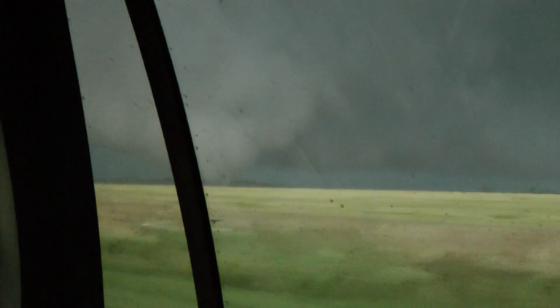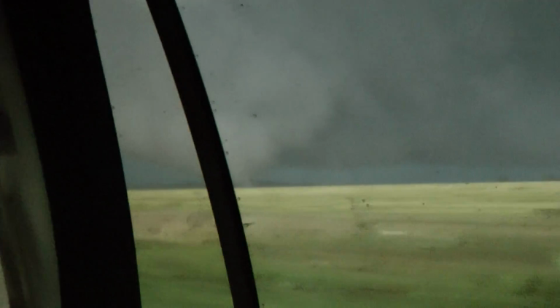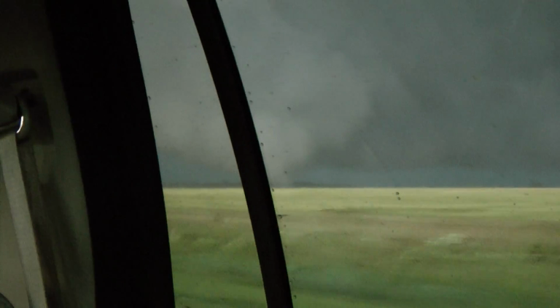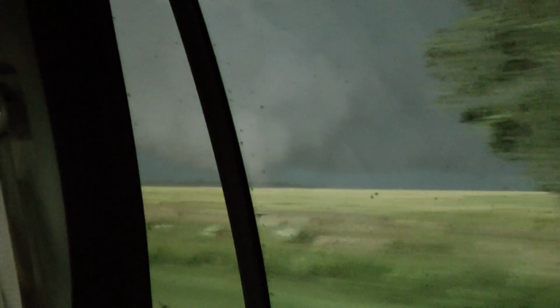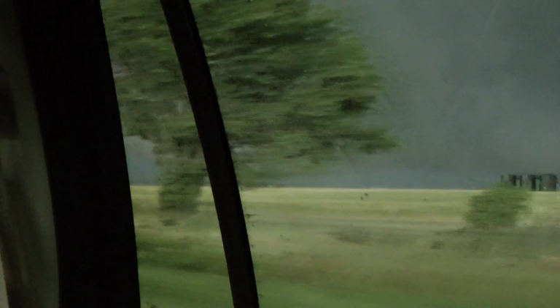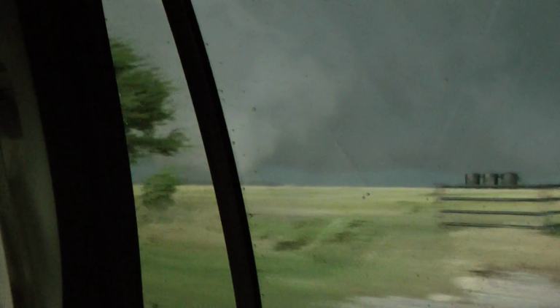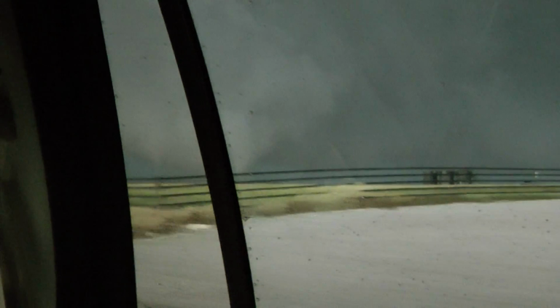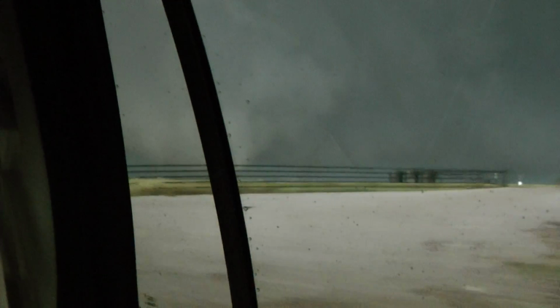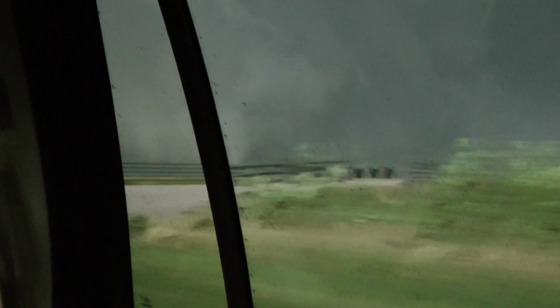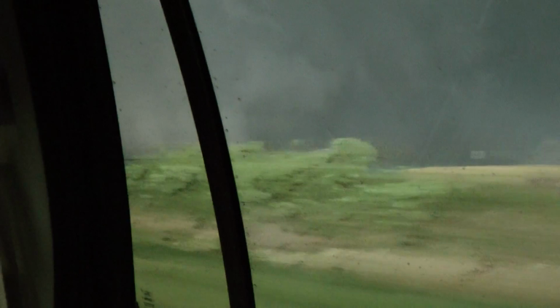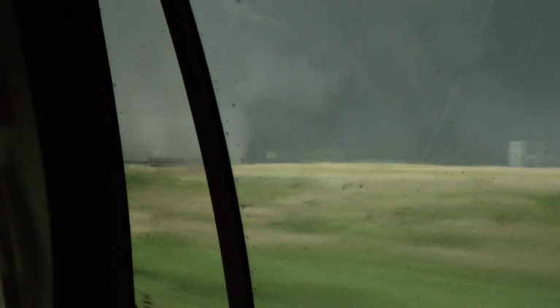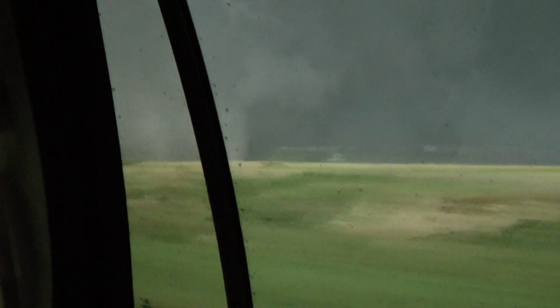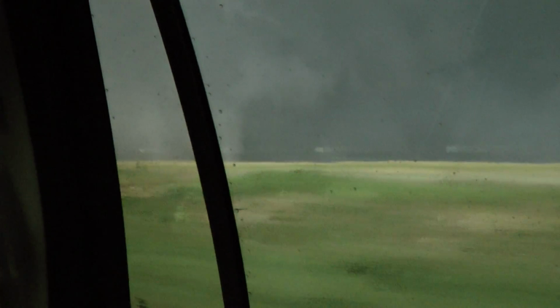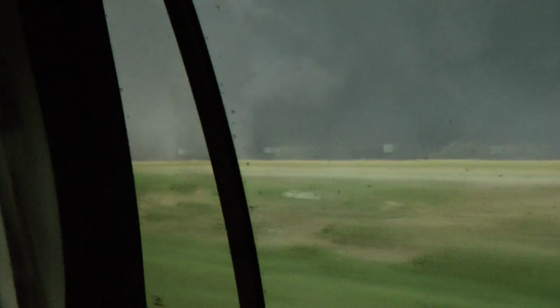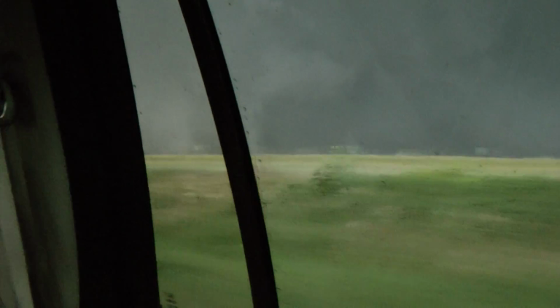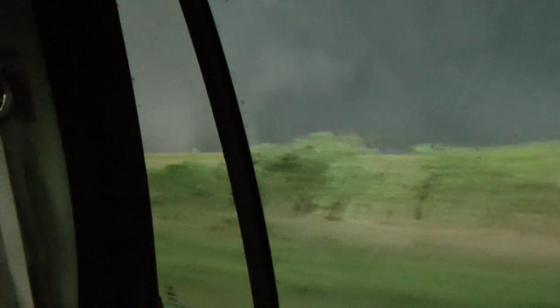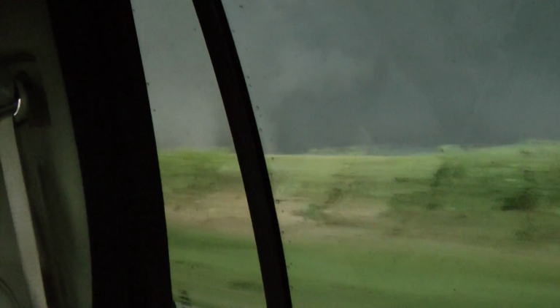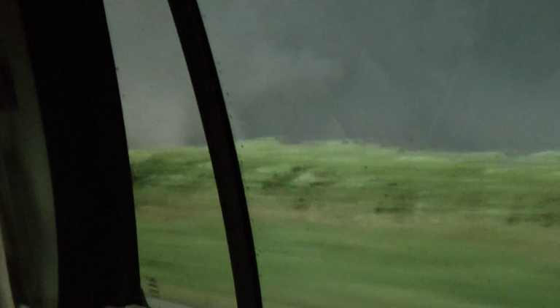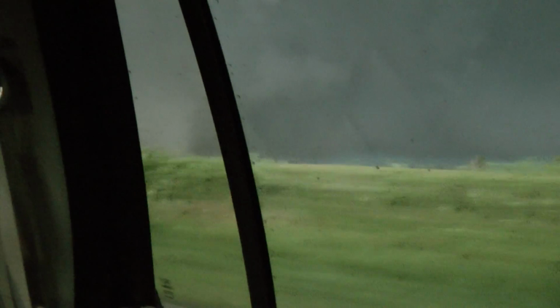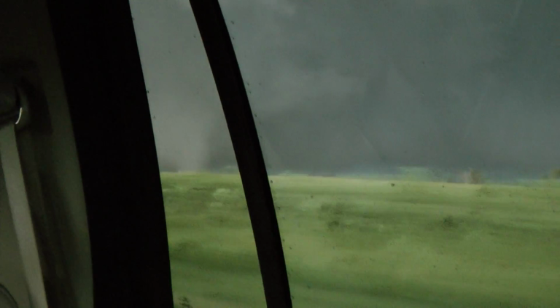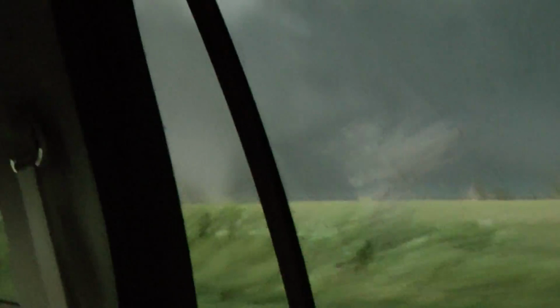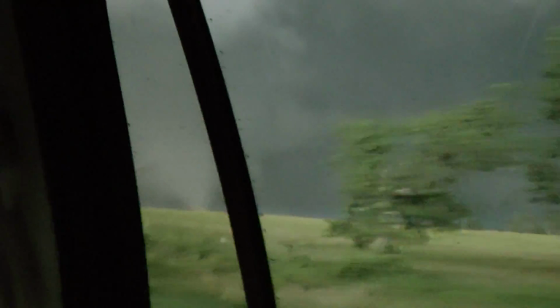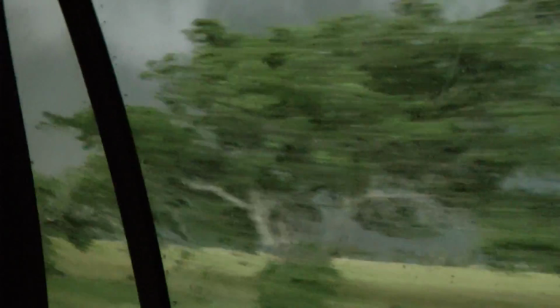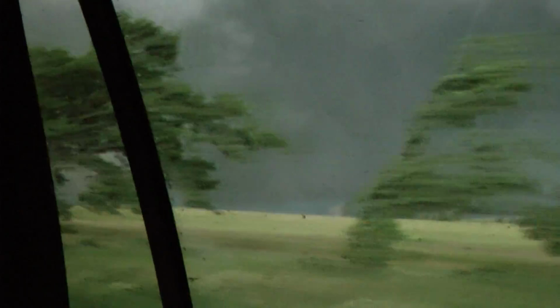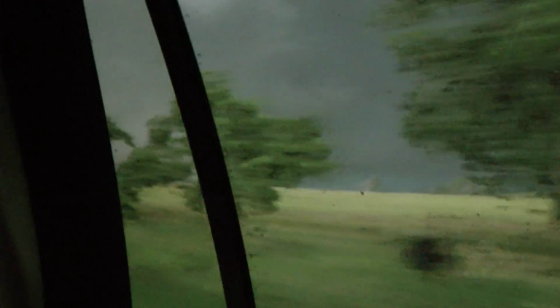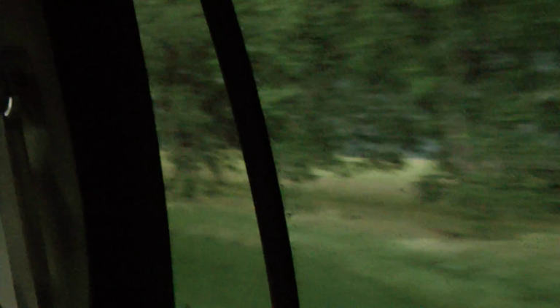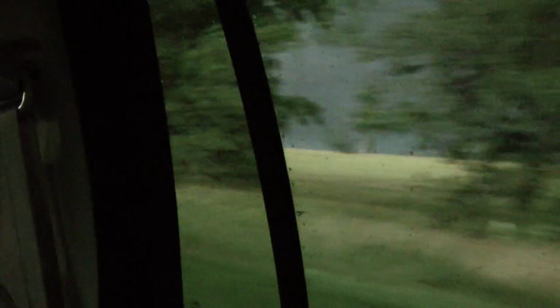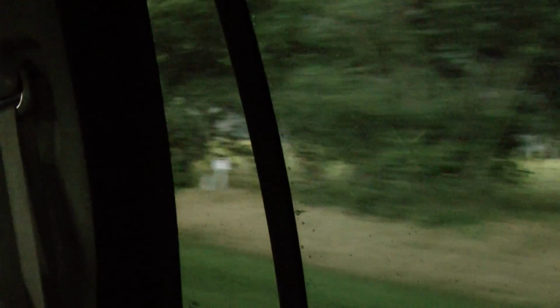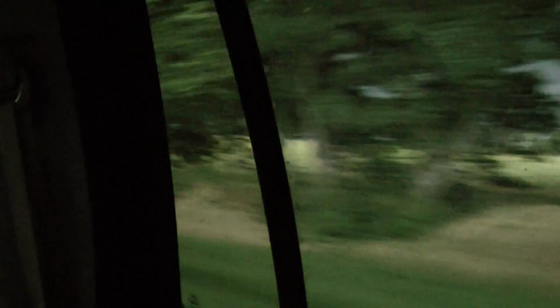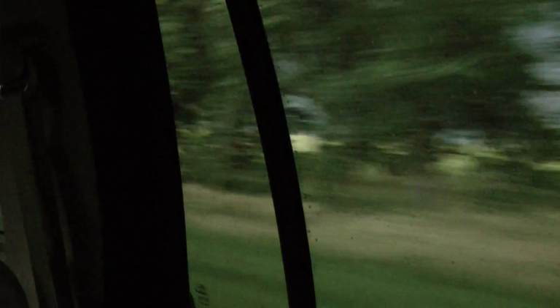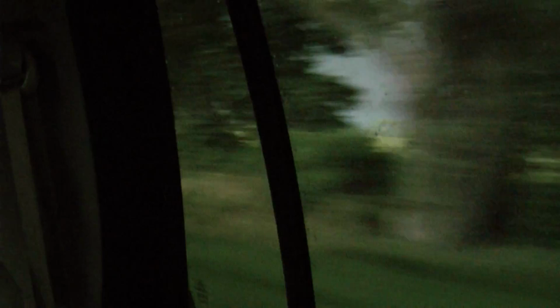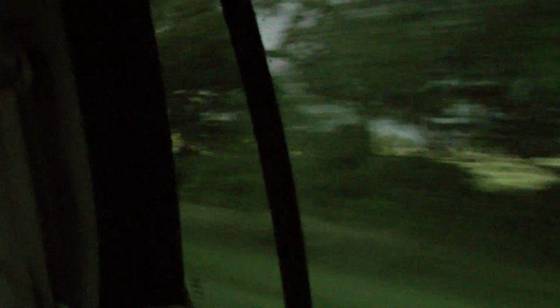That looks more like a mile on the radar, but that radar's trying to catch up to us because we're out ahead of it — that's four minutes old. It's already picking up the debris ball on this. All right, we've got to watch the inflow now — we're getting back on the inflow side.